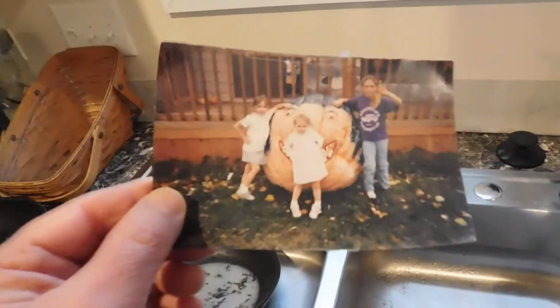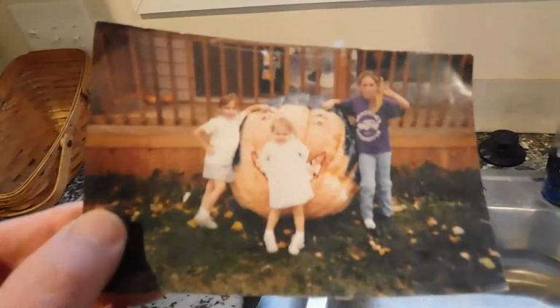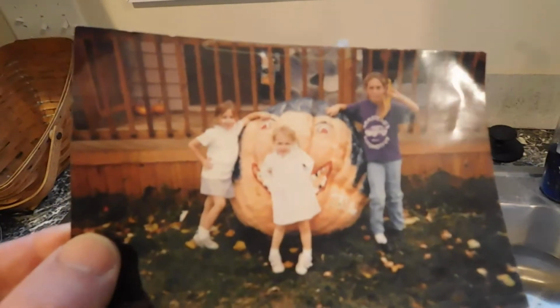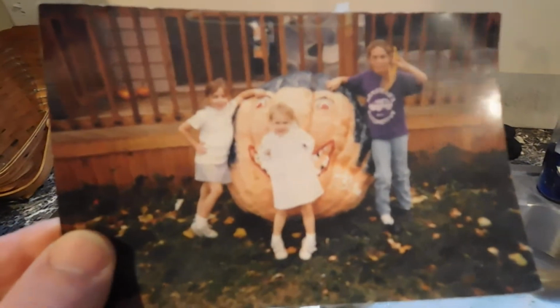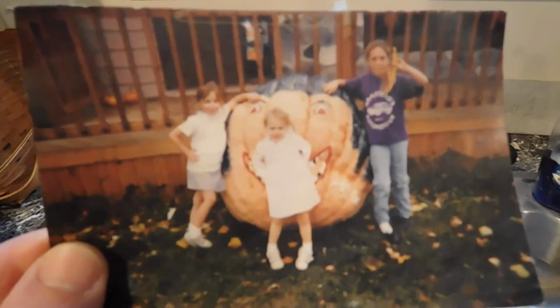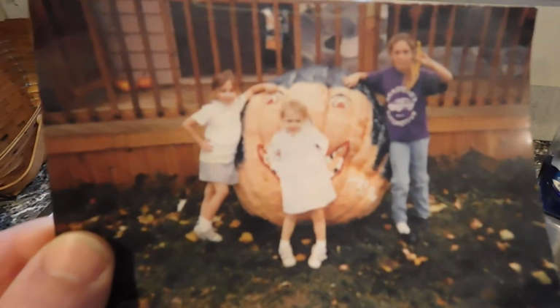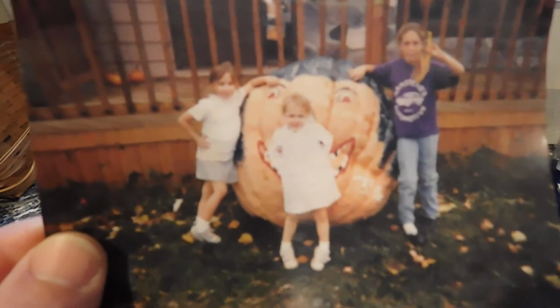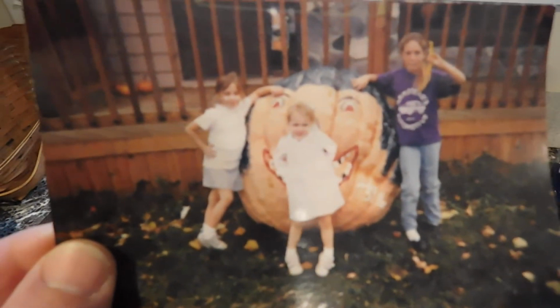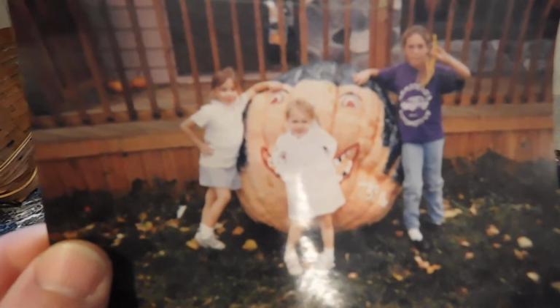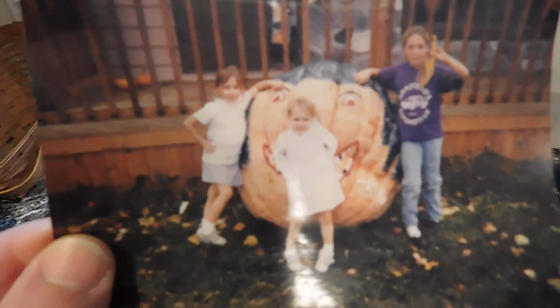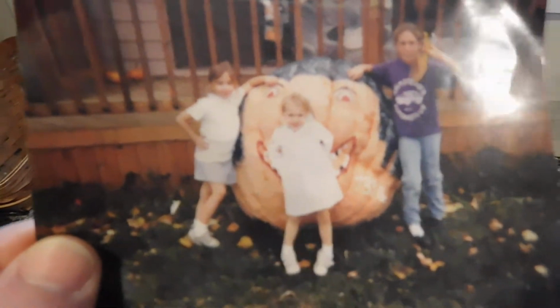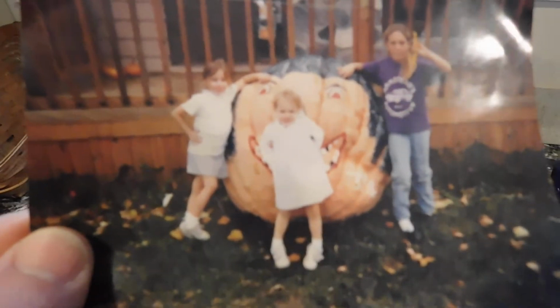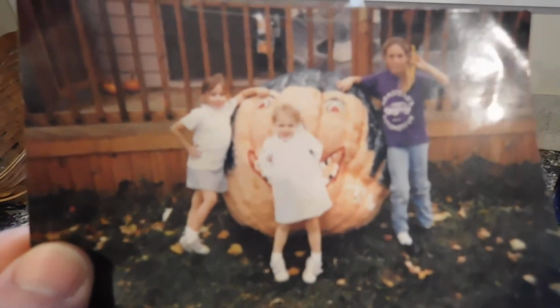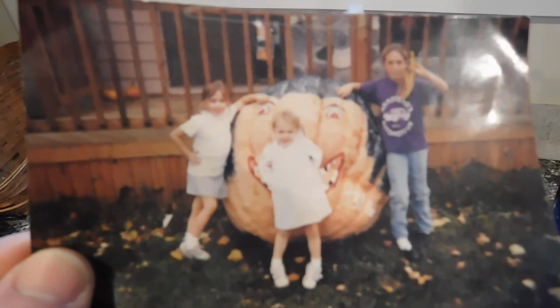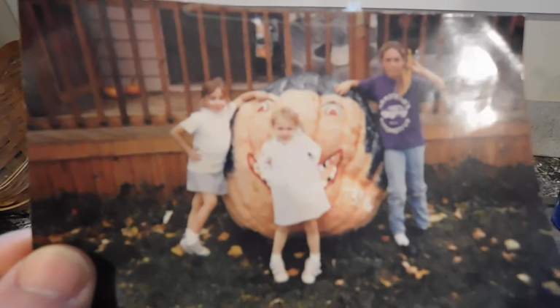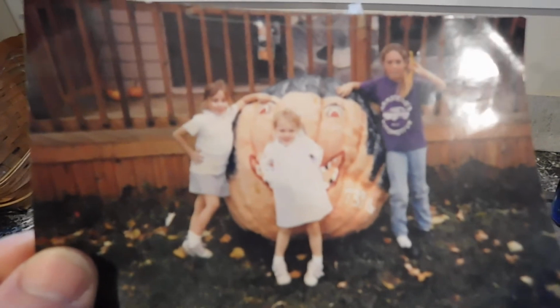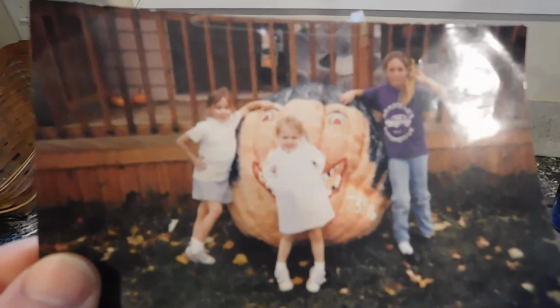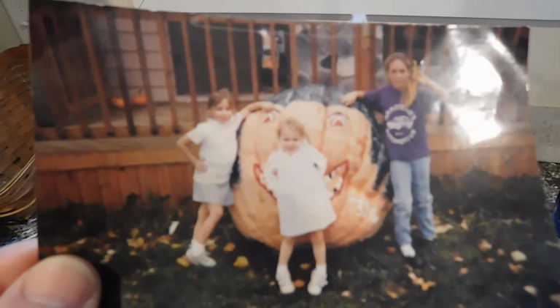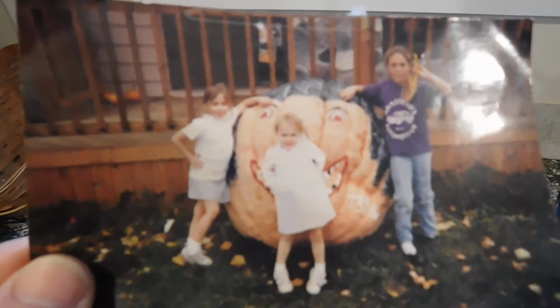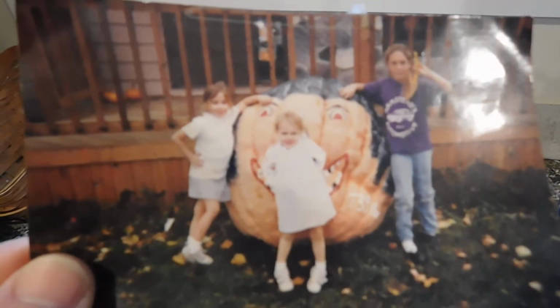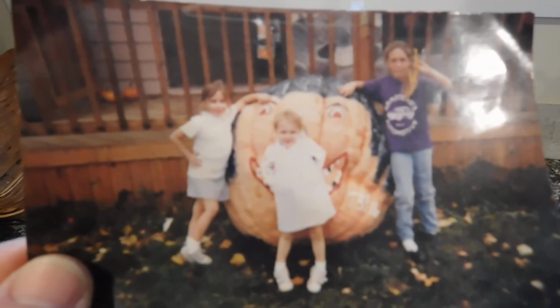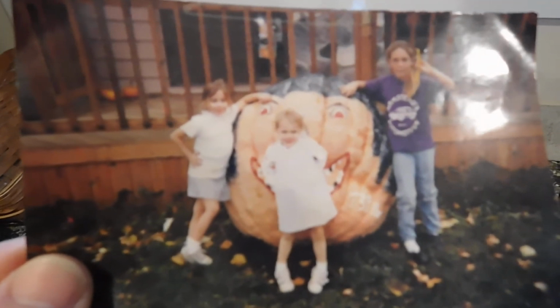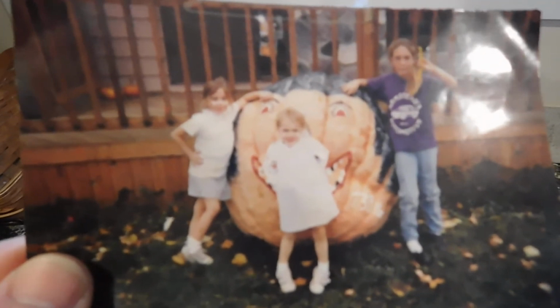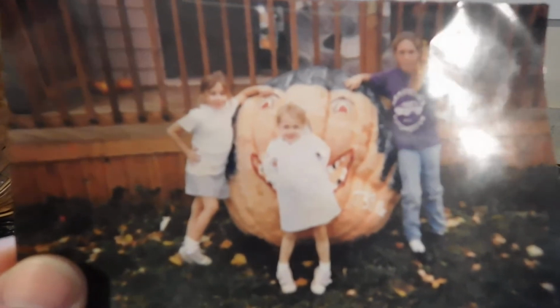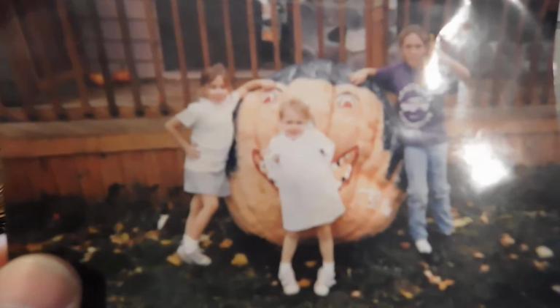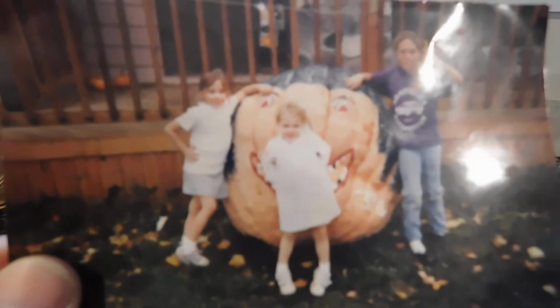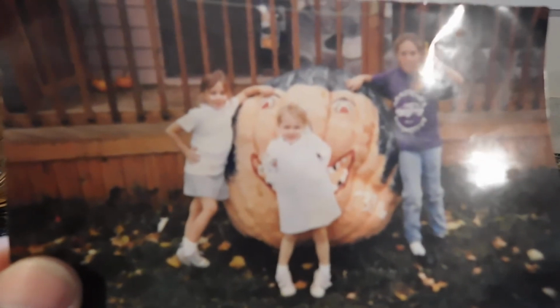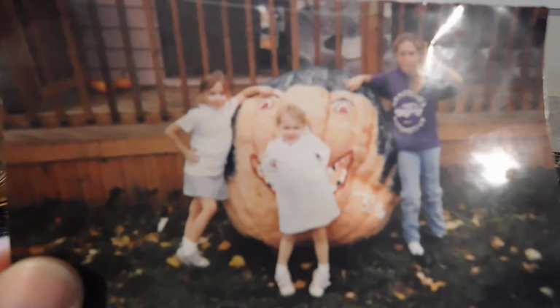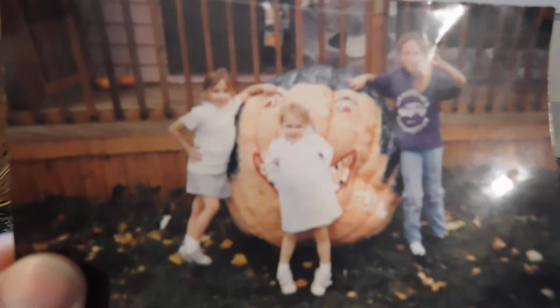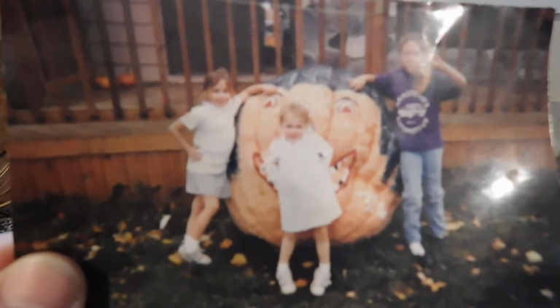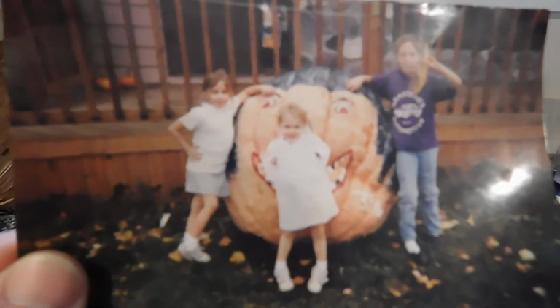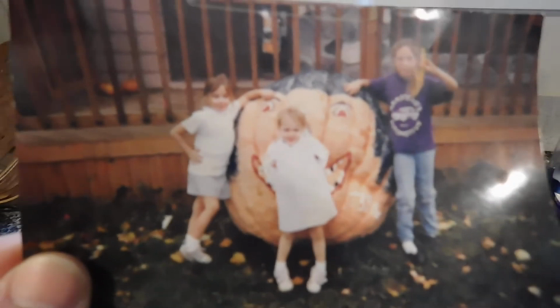These are my daughters from 20 years ago with a 789-pound pumpkin I grew back in the late 90s, and my niece Claire. I'd rather spend time in the garden.